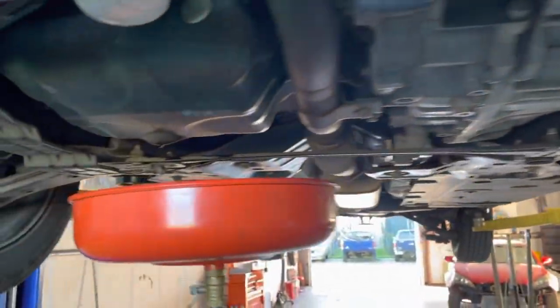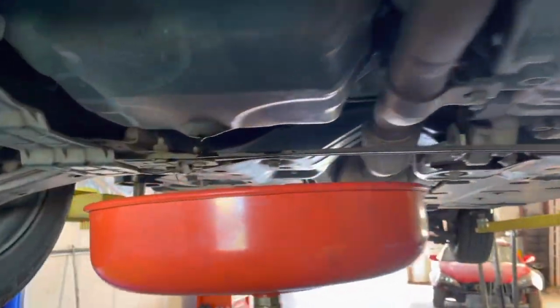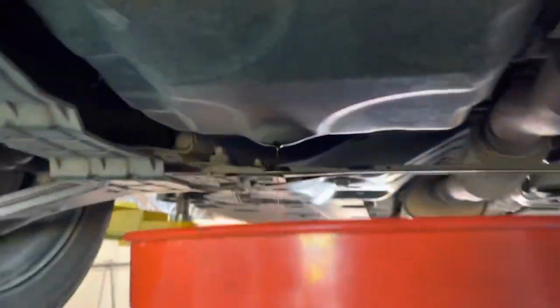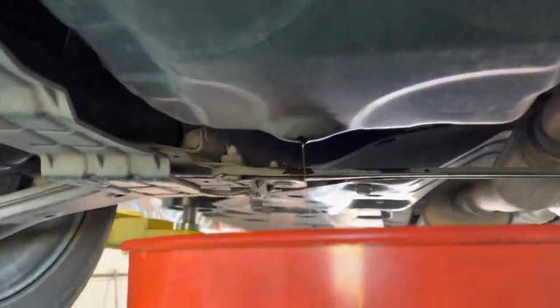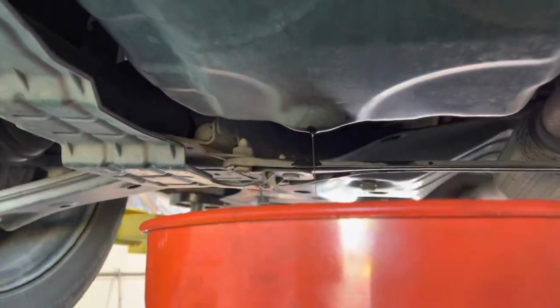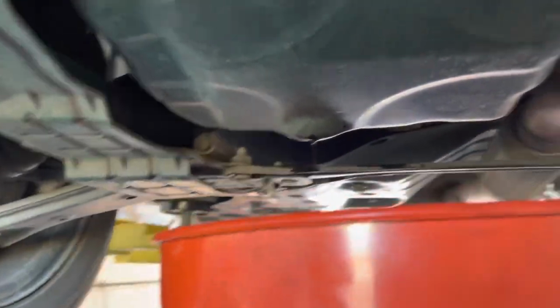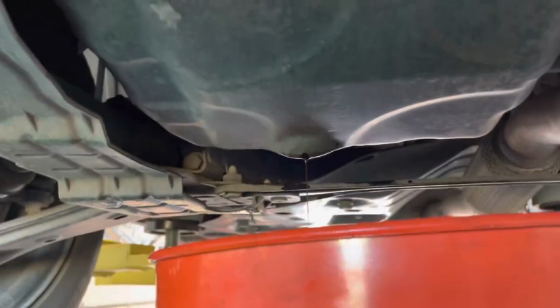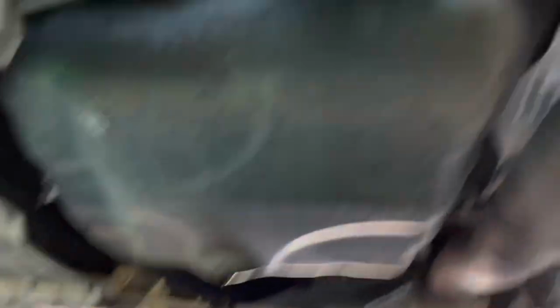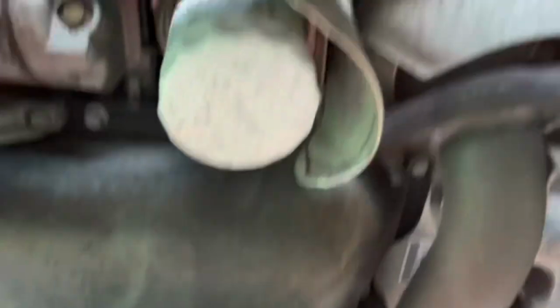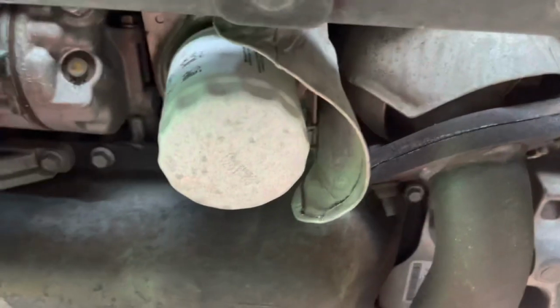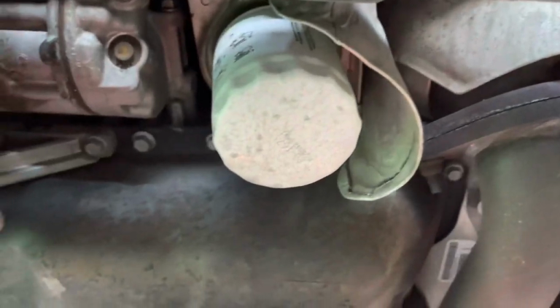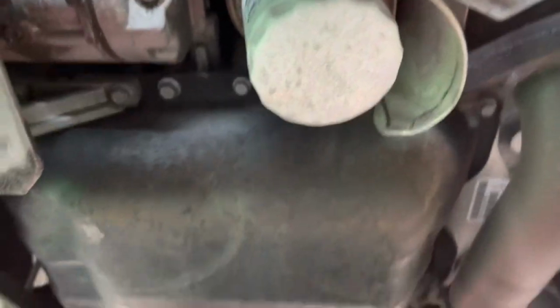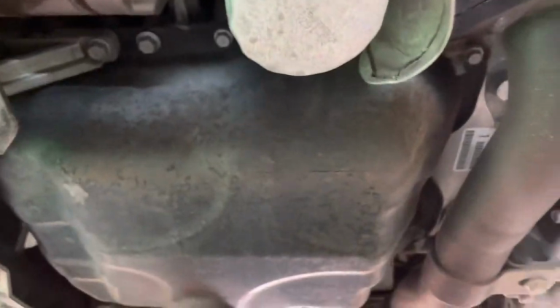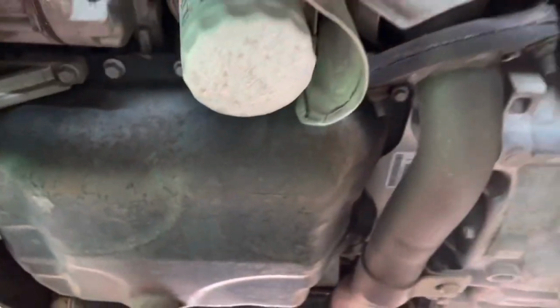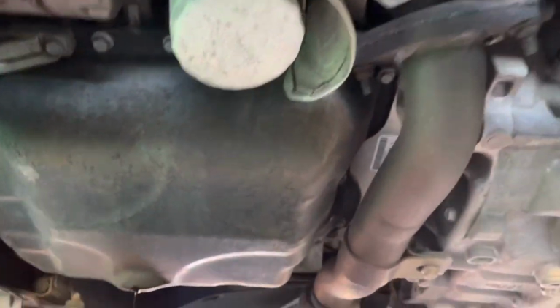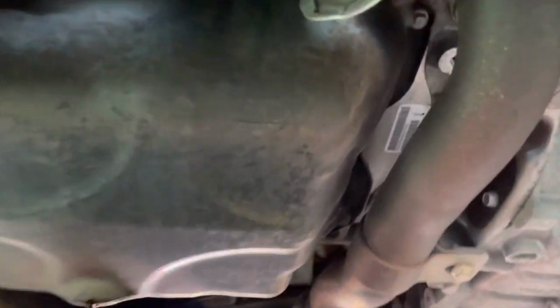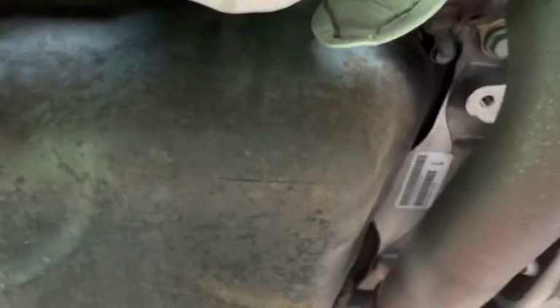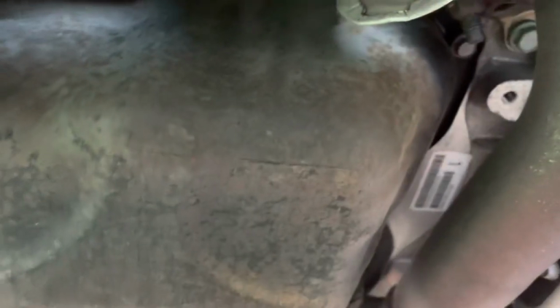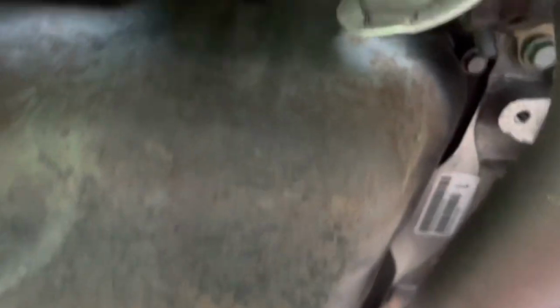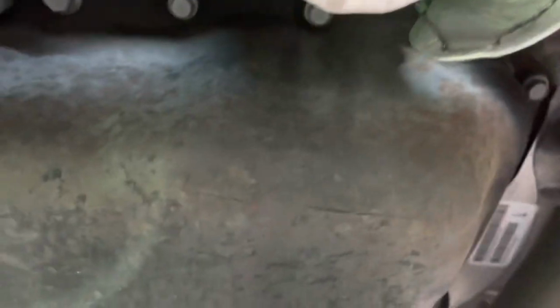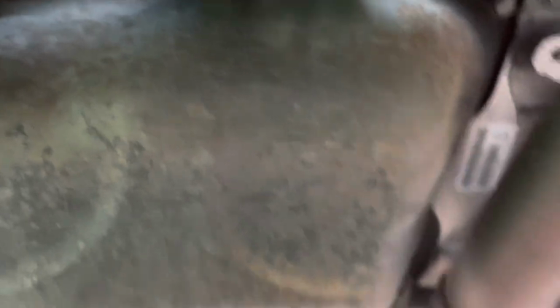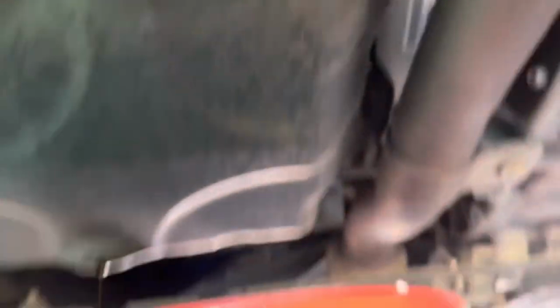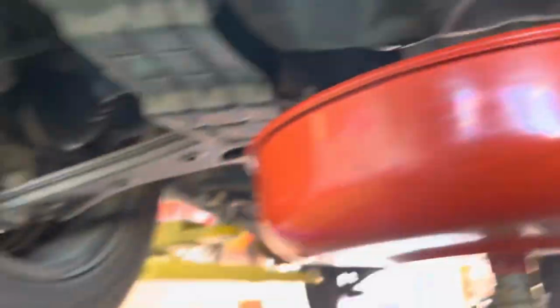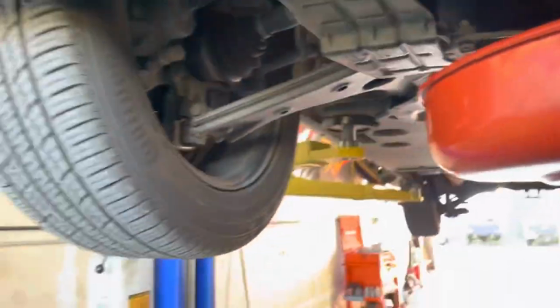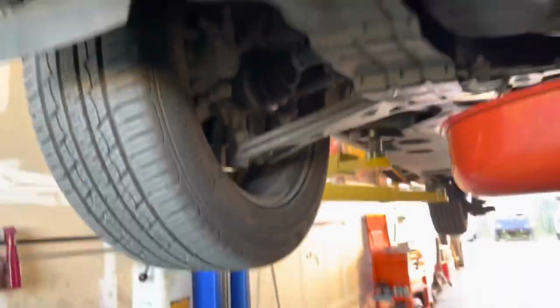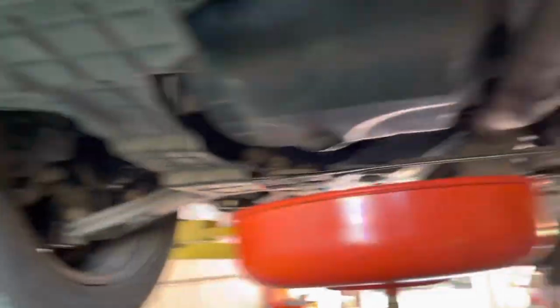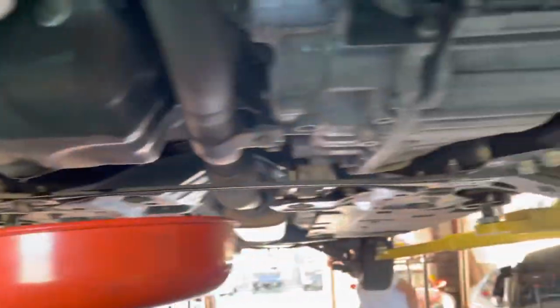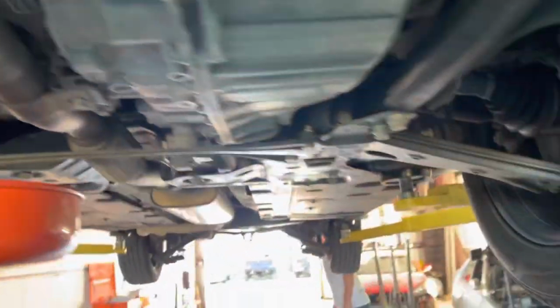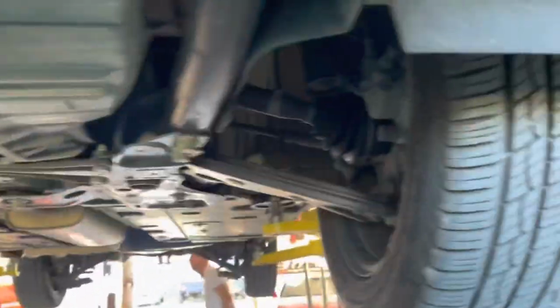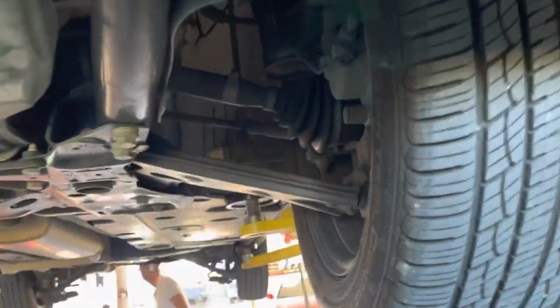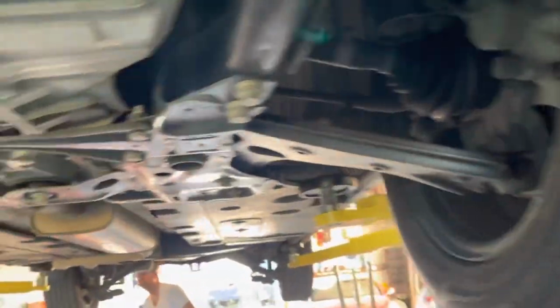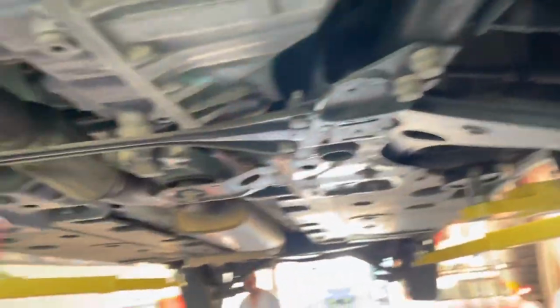Oil draining. Filter — easy access, perfect. Overall looks pretty good, so it's still pretty much brand new.